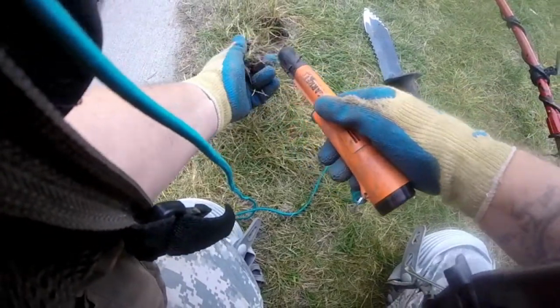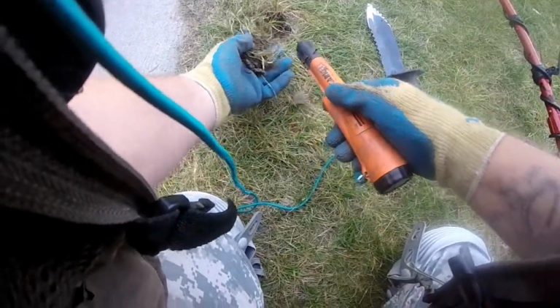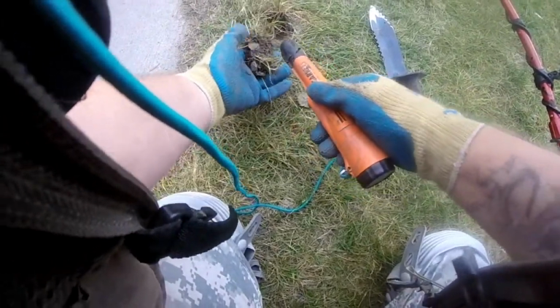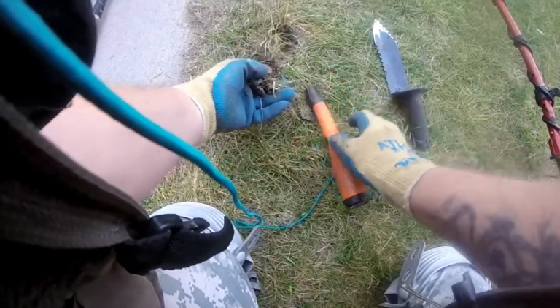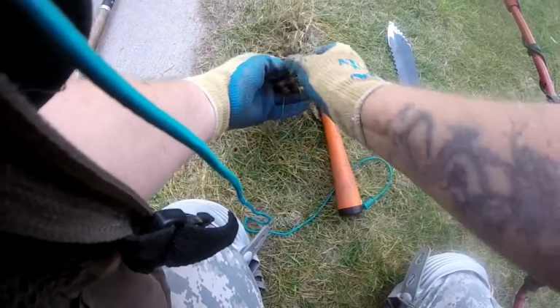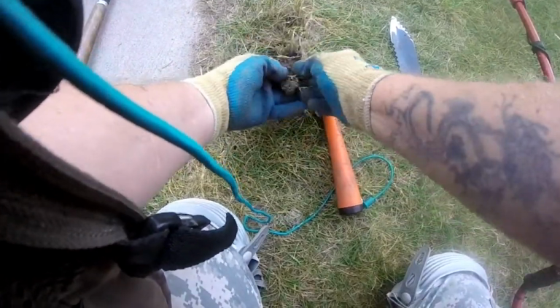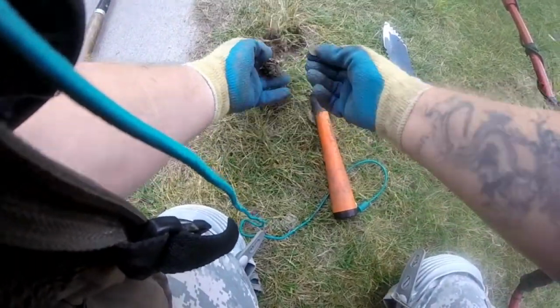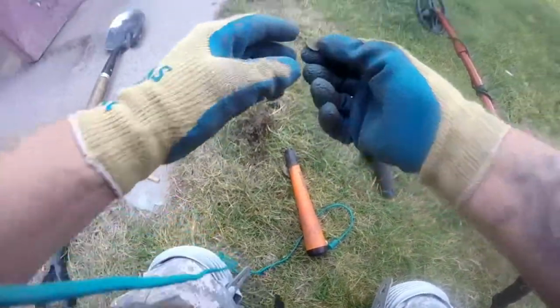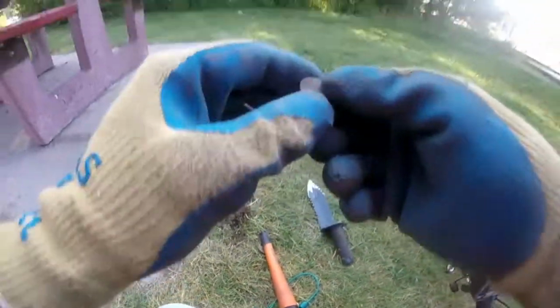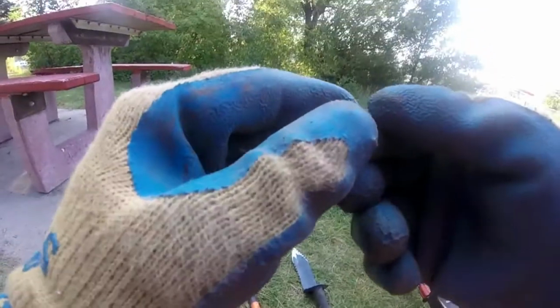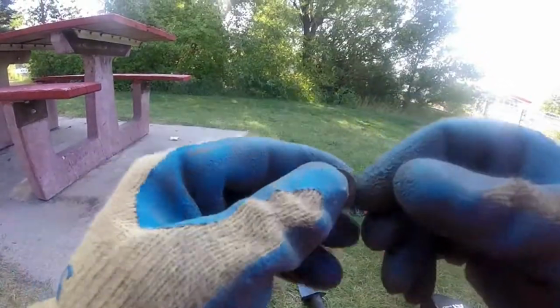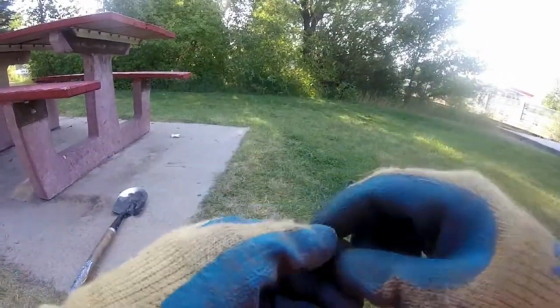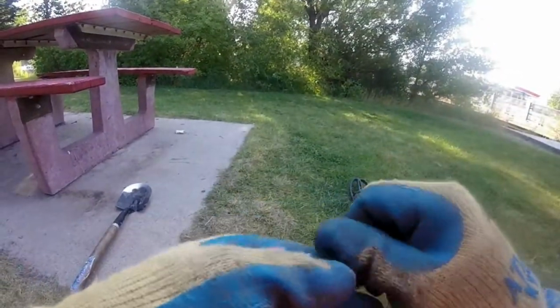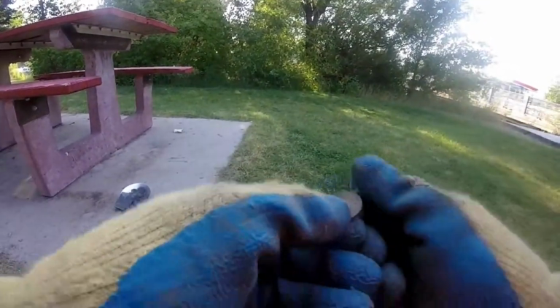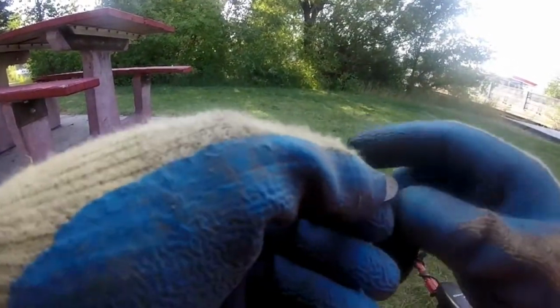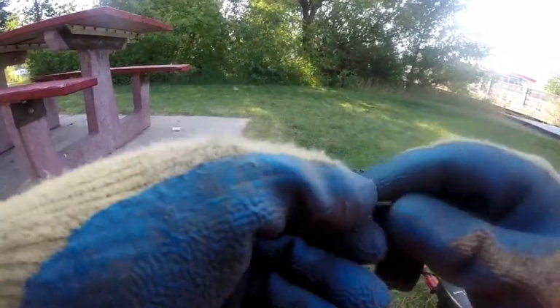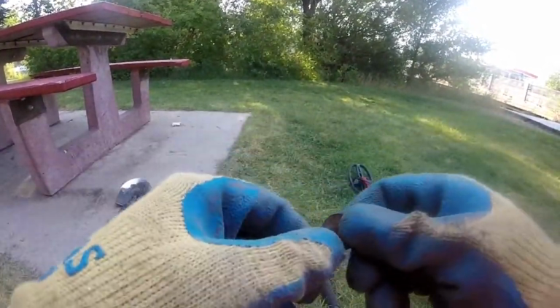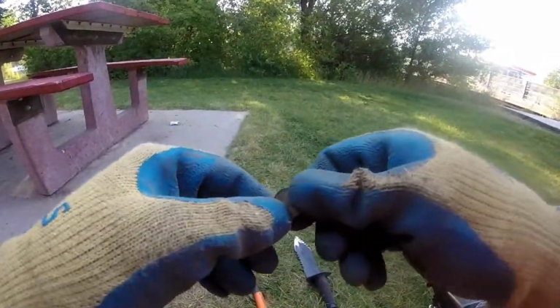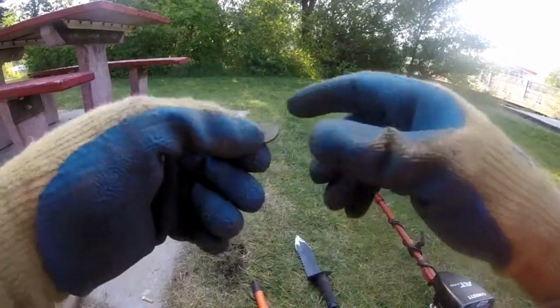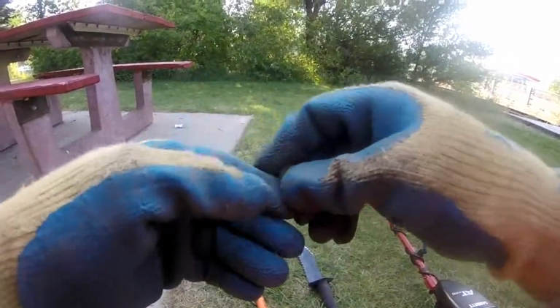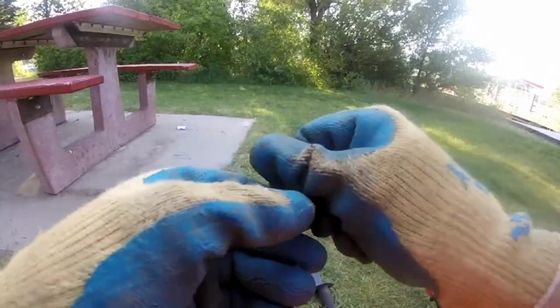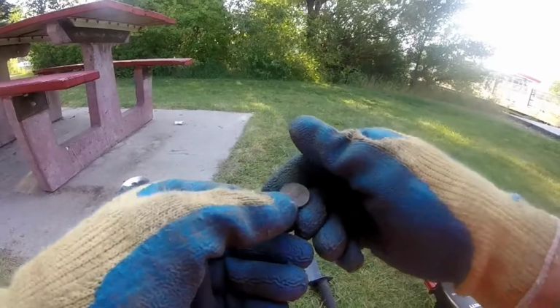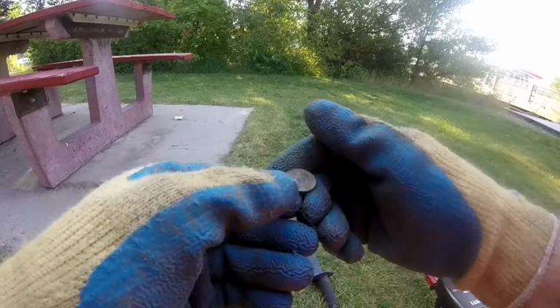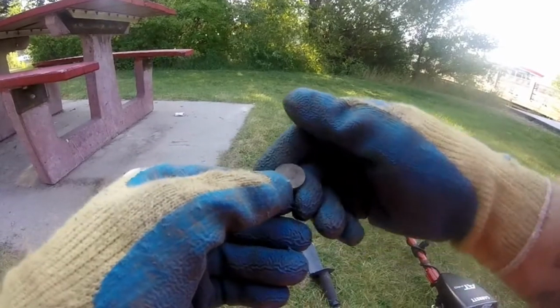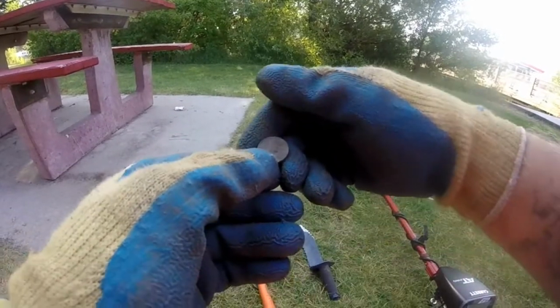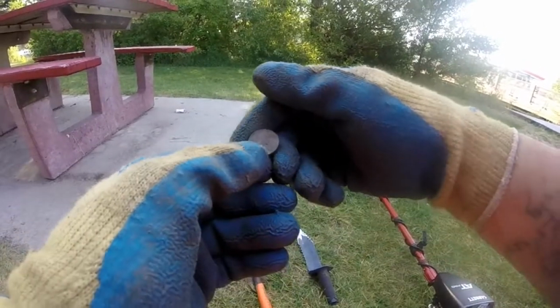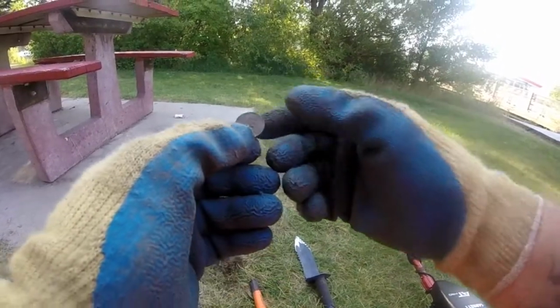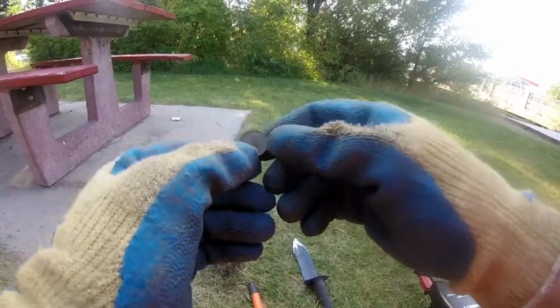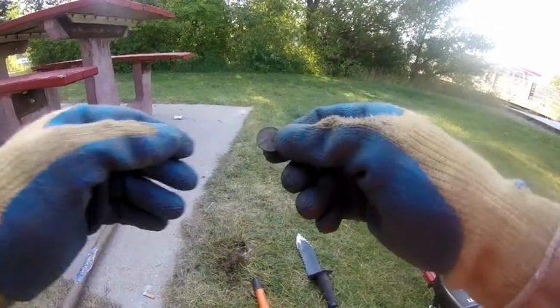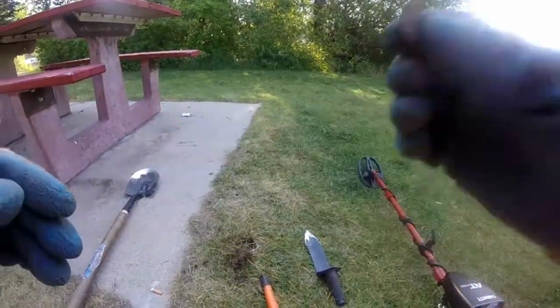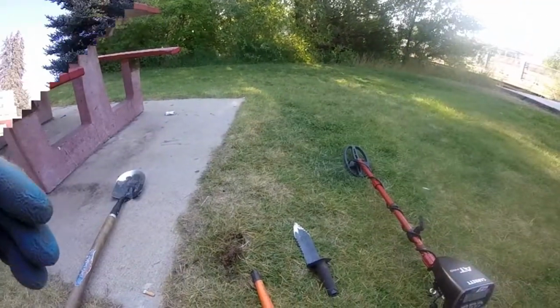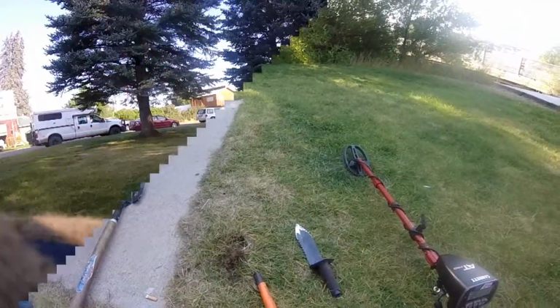That's in here — and it's a modern penny. Modern penny. All right, on to the next.